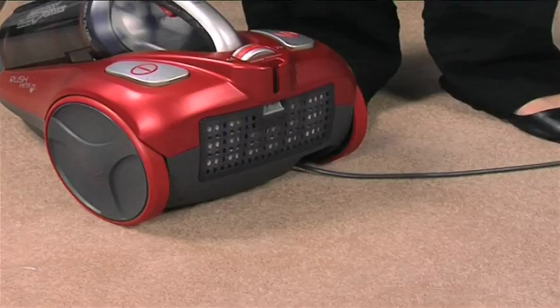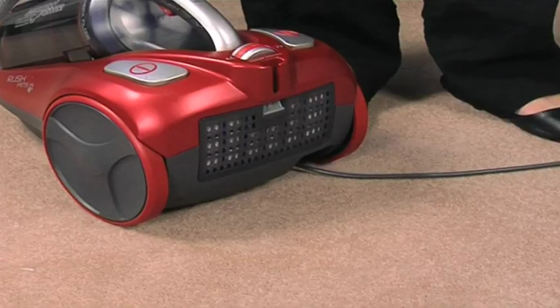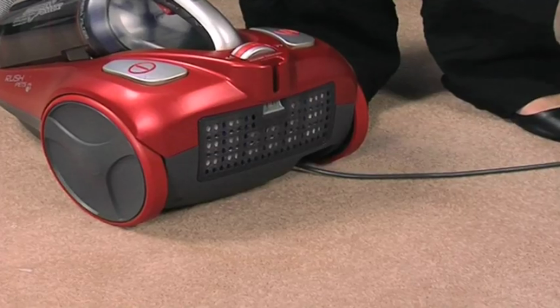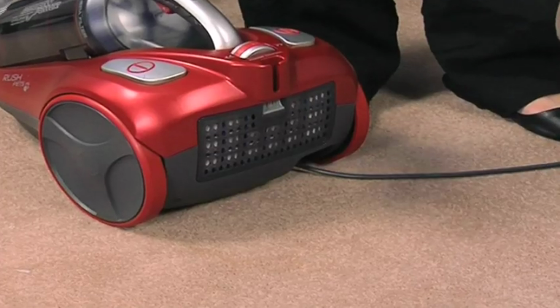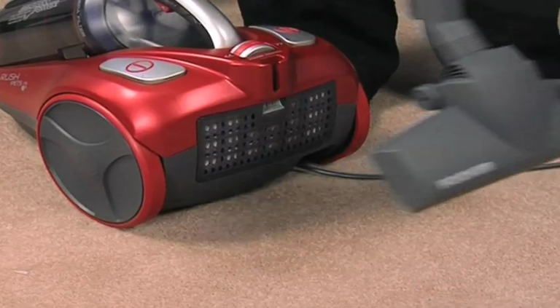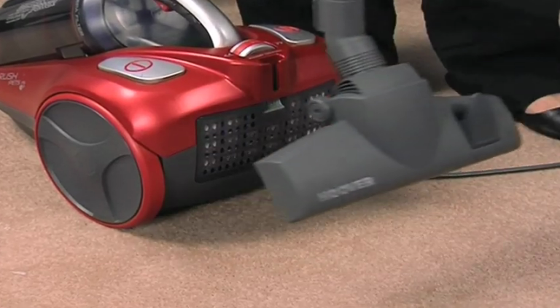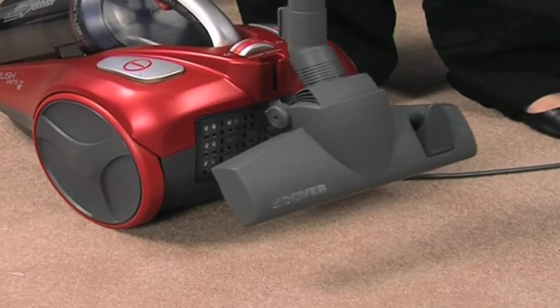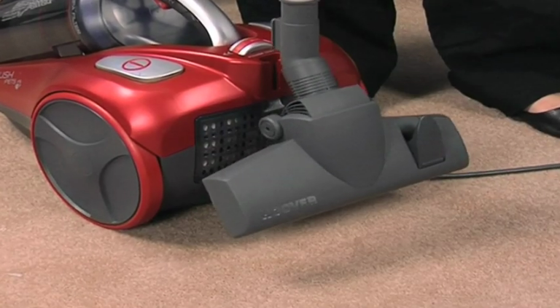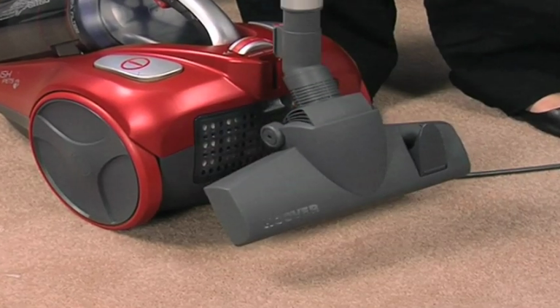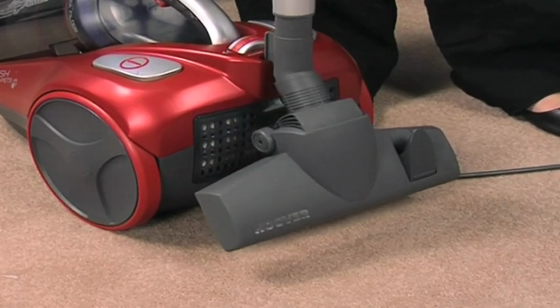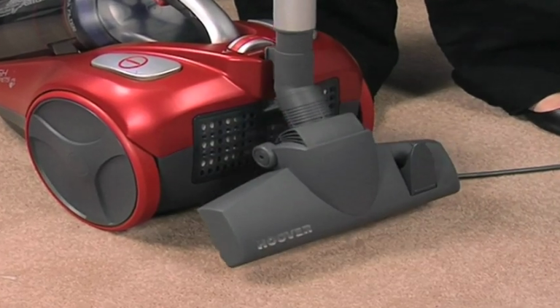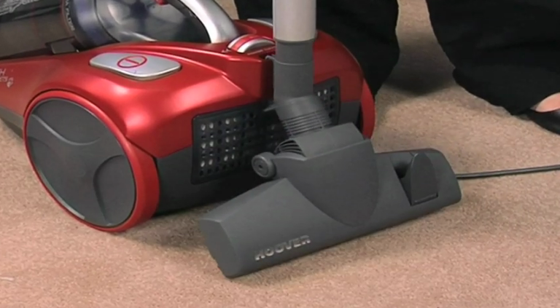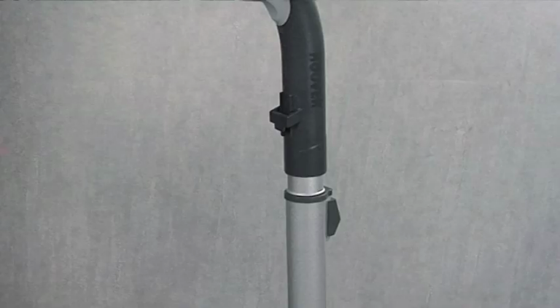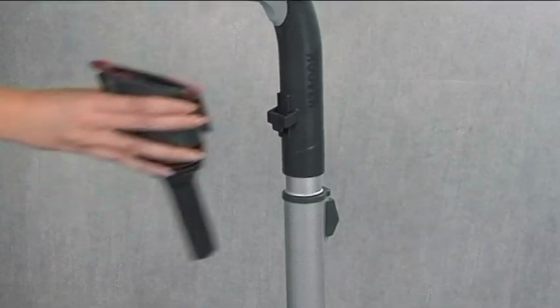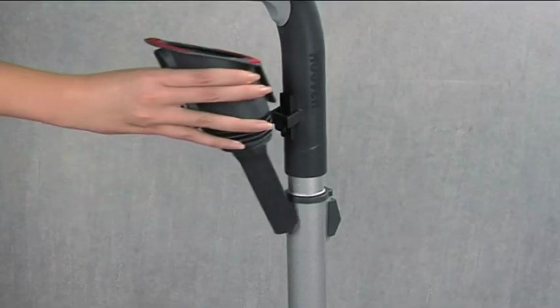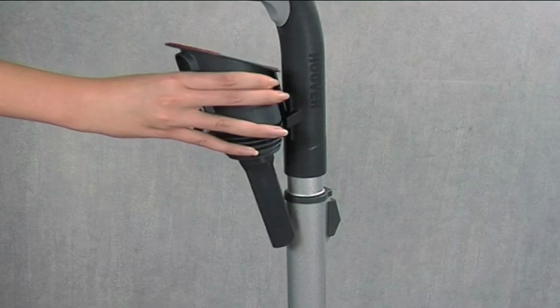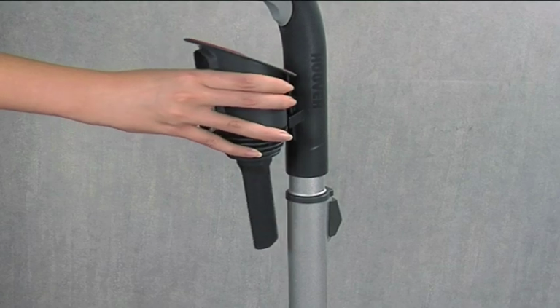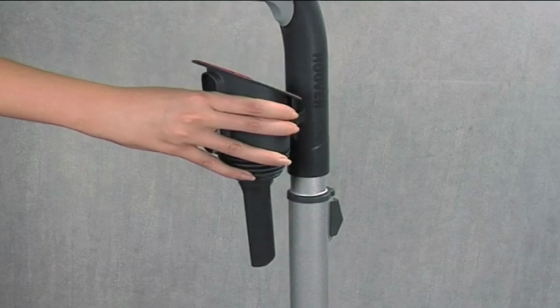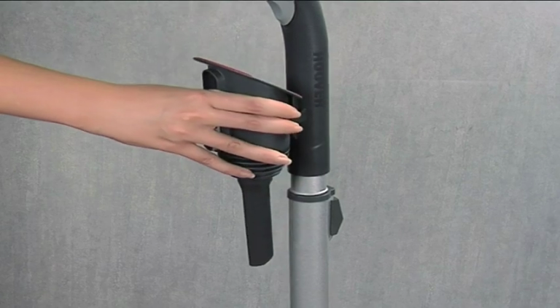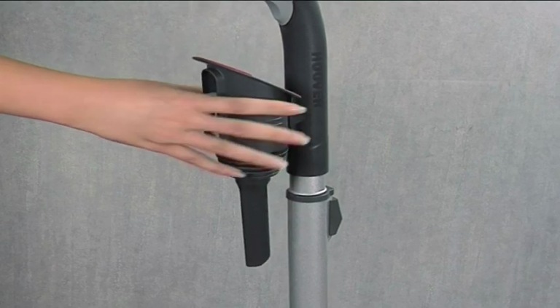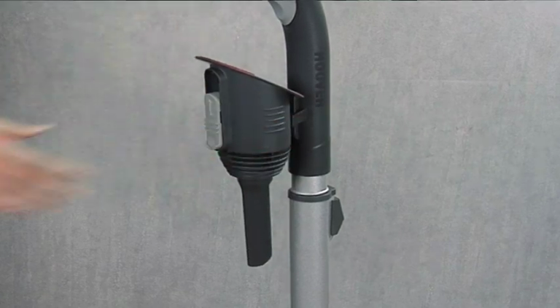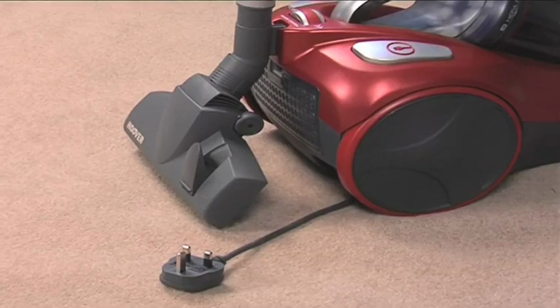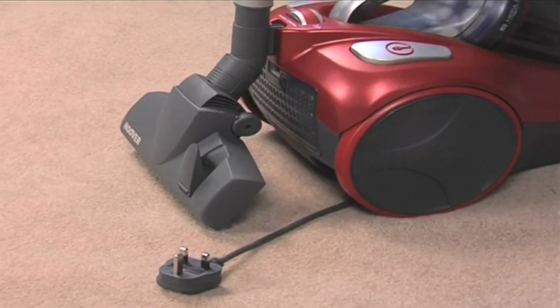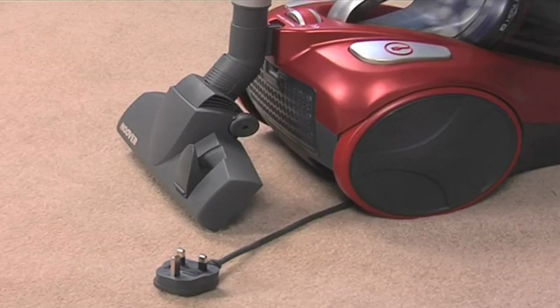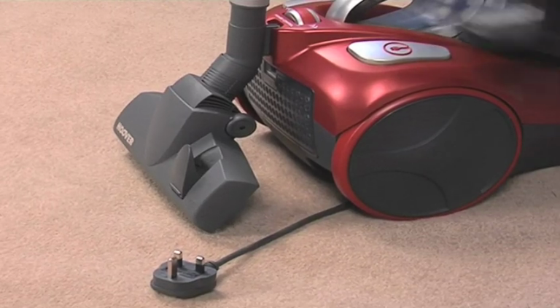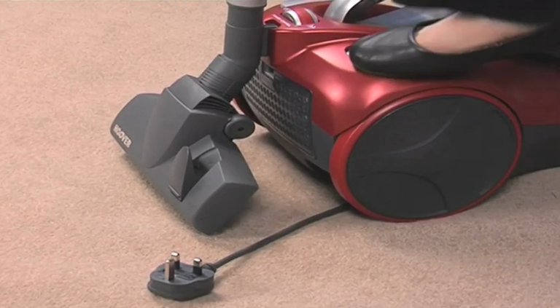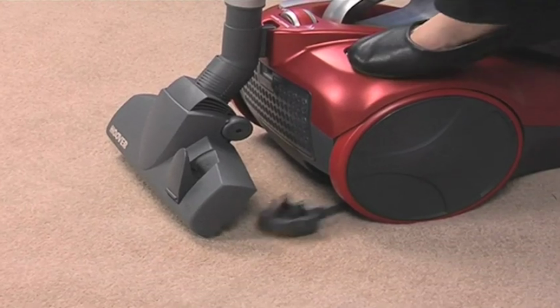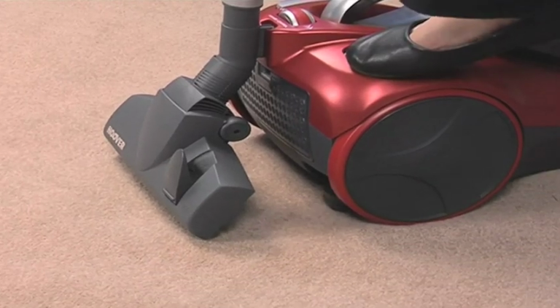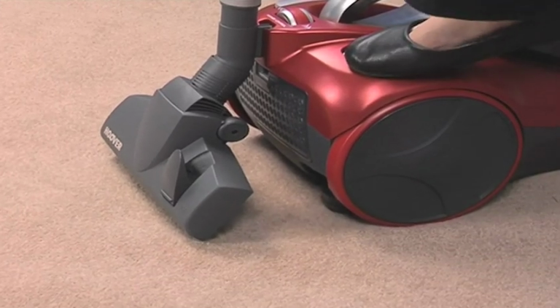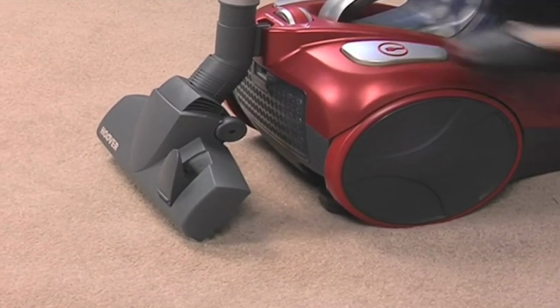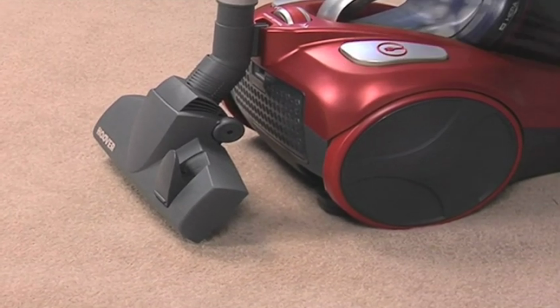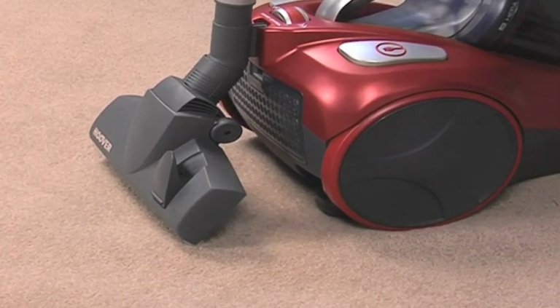When you're finished, everything packs neatly away. Tools are stored on board and the cord rewinds automatically at the press of a button.